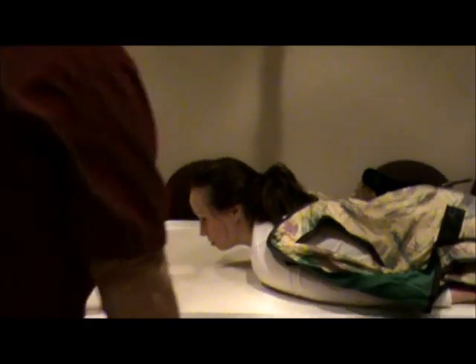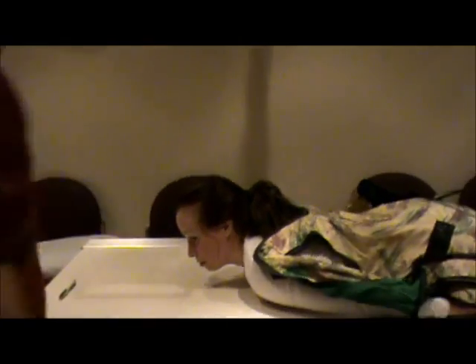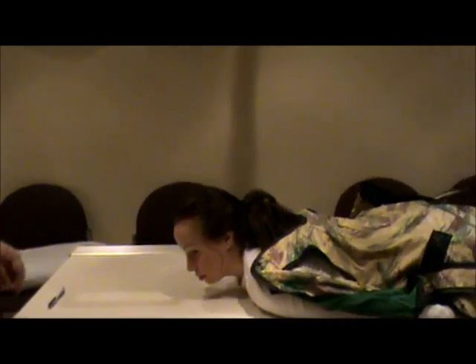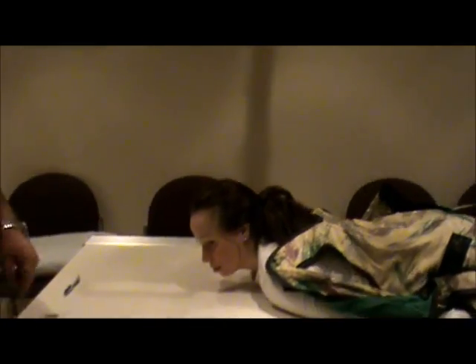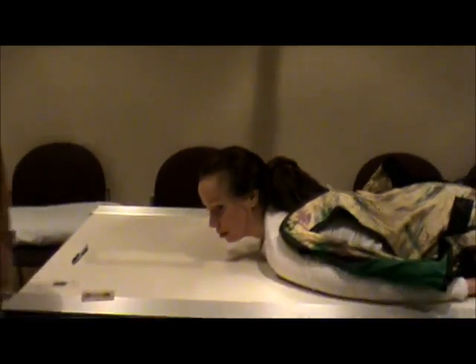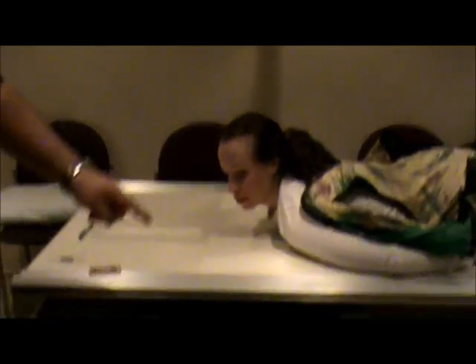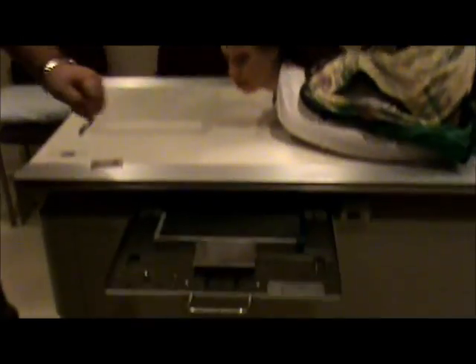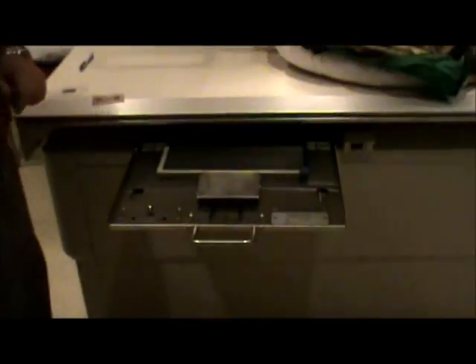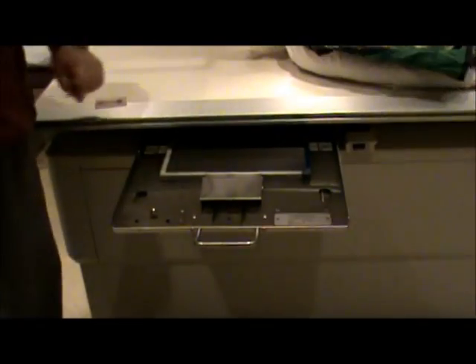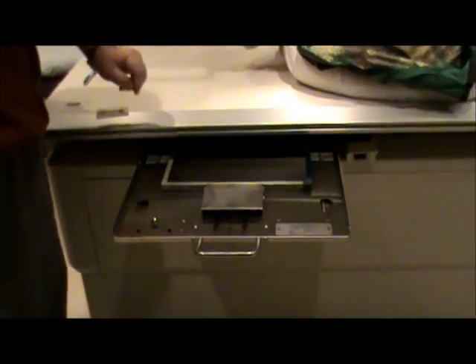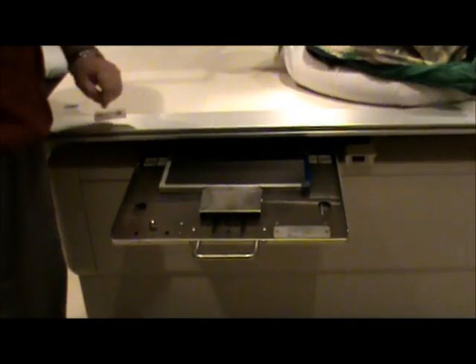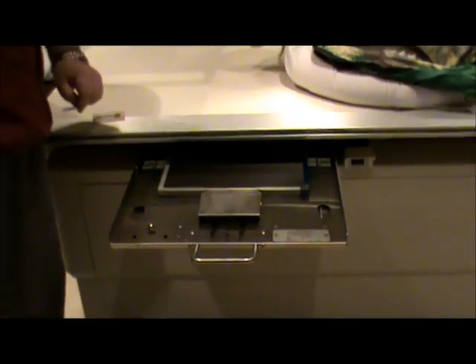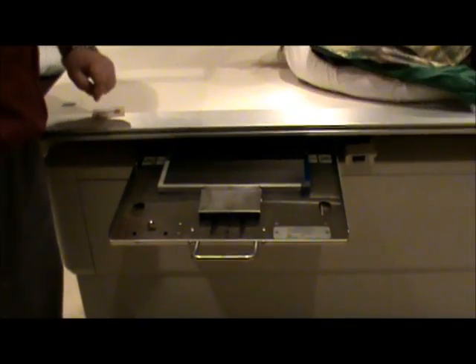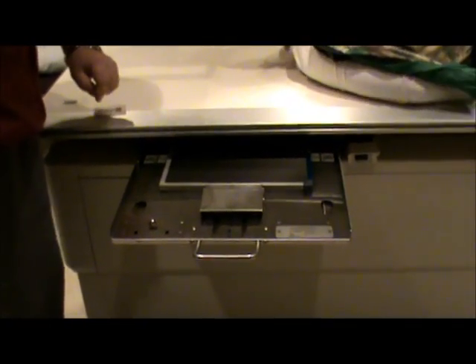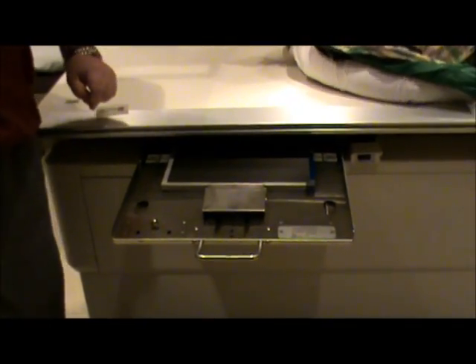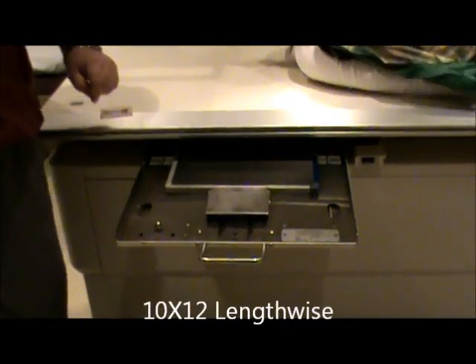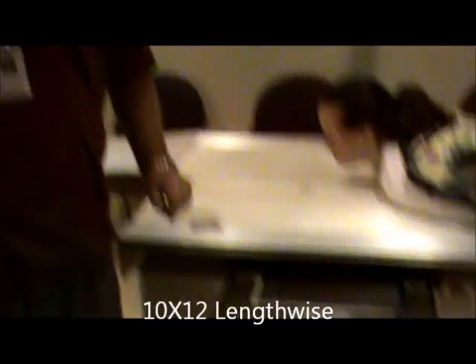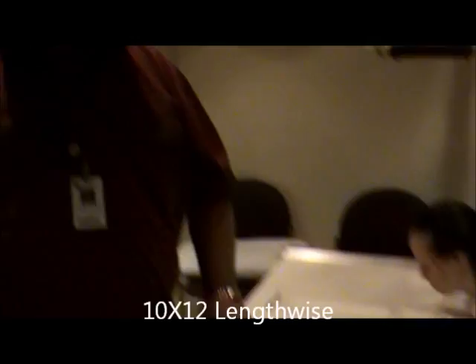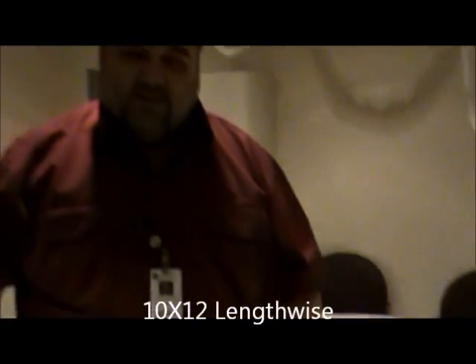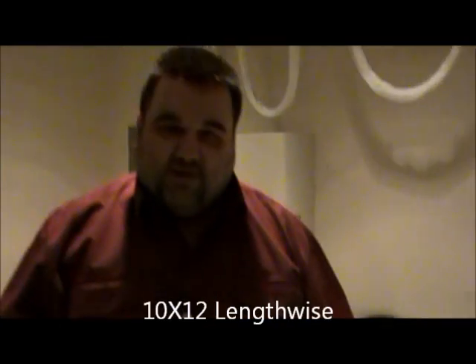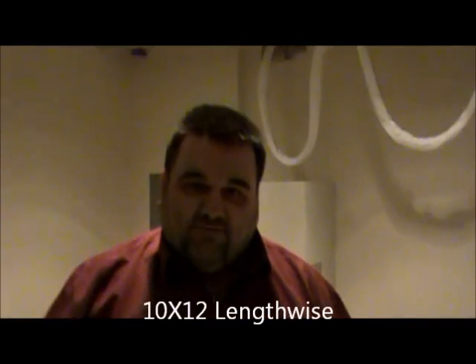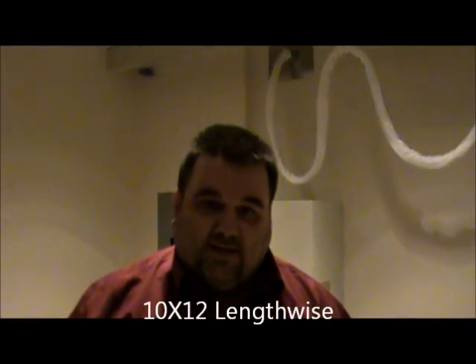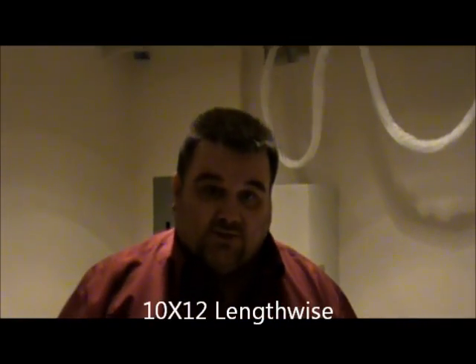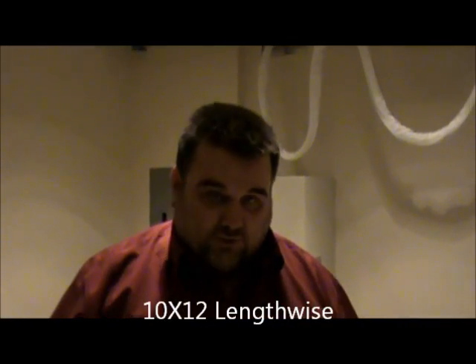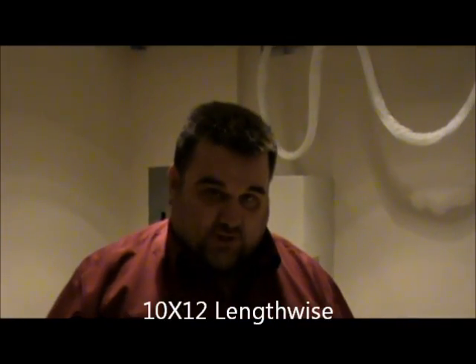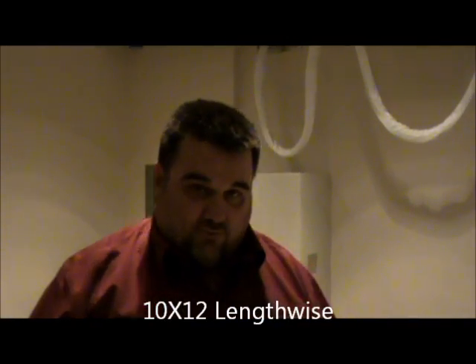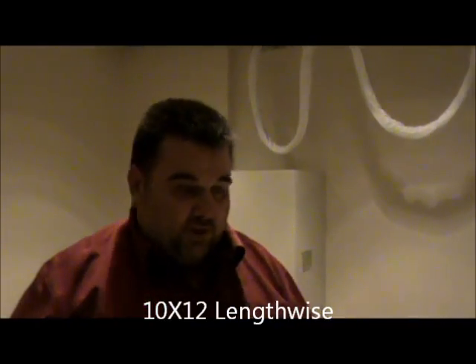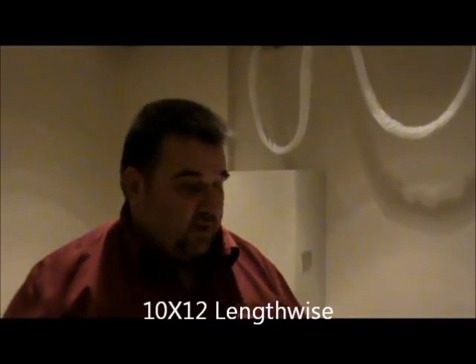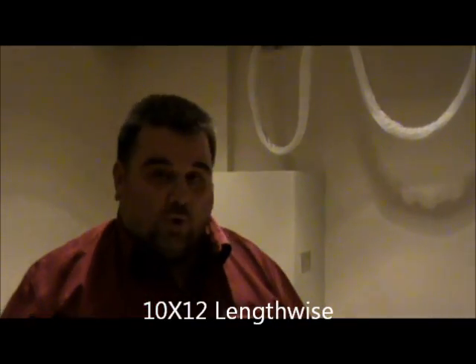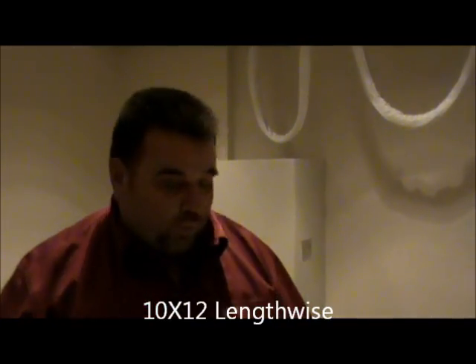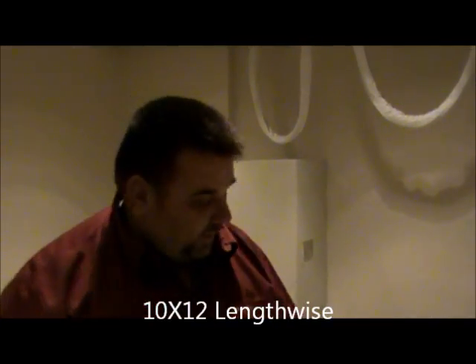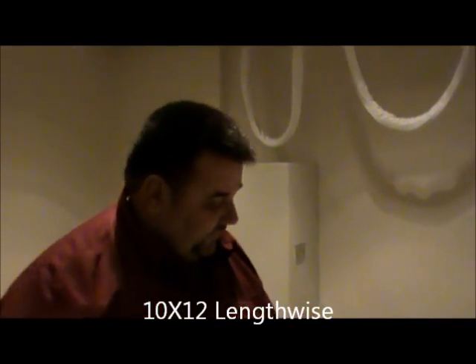We're going to use a 10 by 12 lengthwise. The technique will be 77 kV, center cell, for the Waters view.